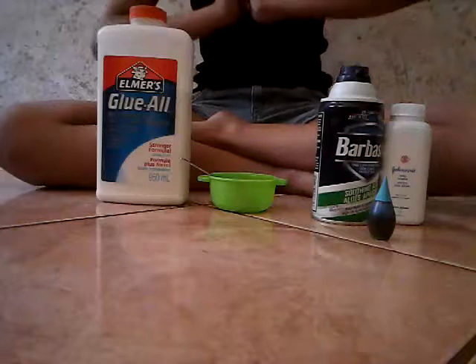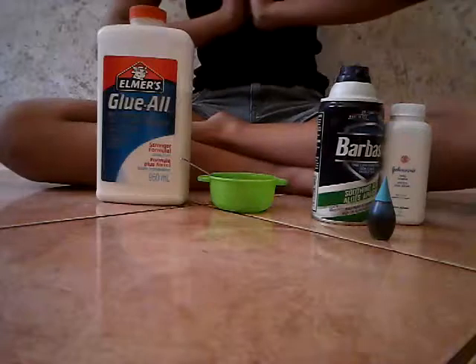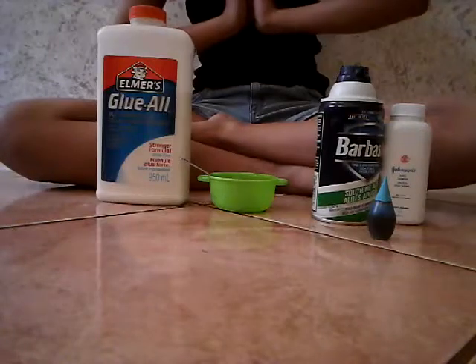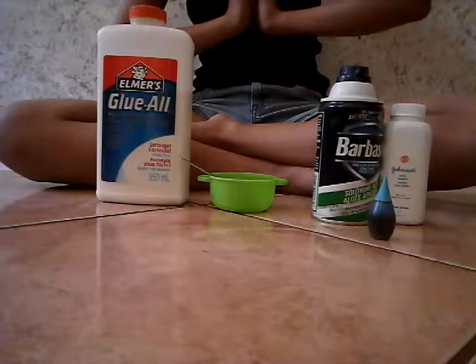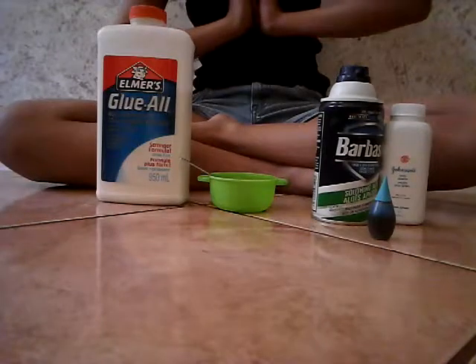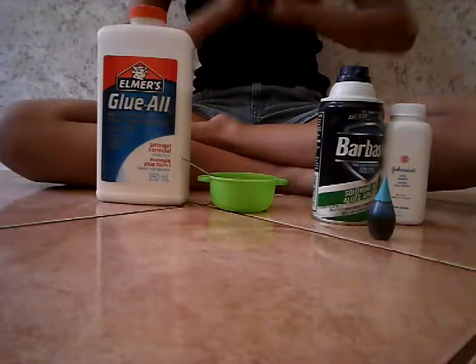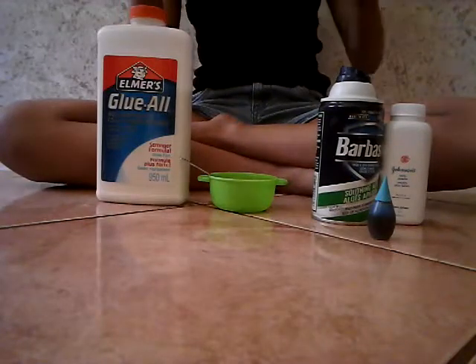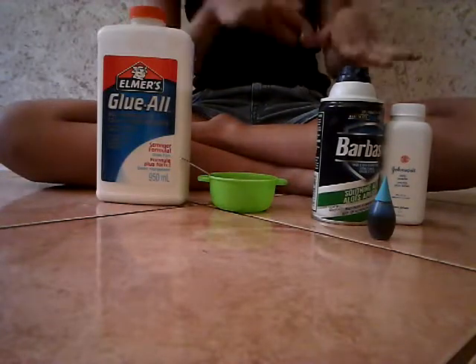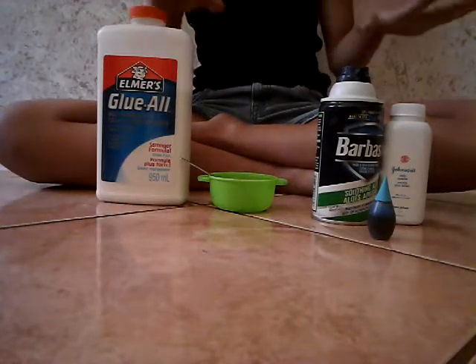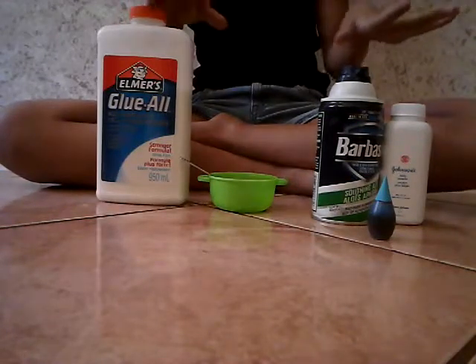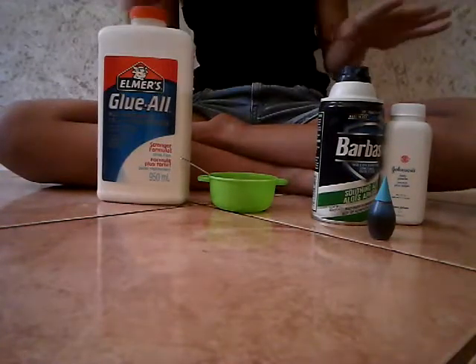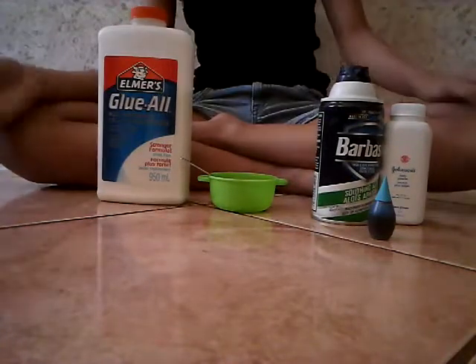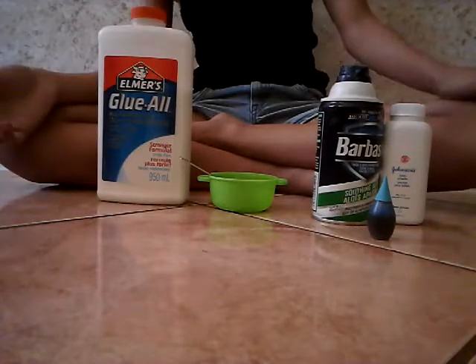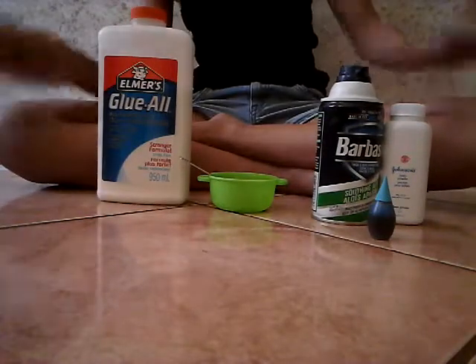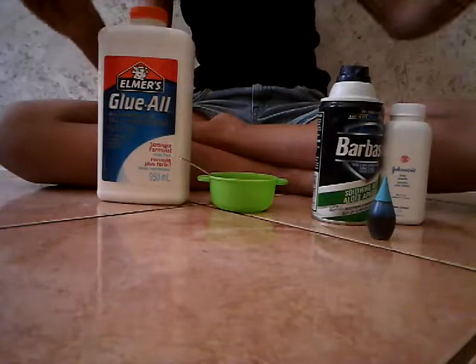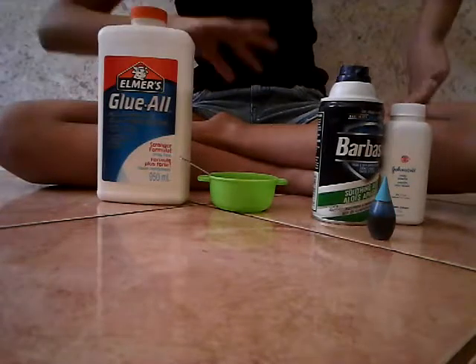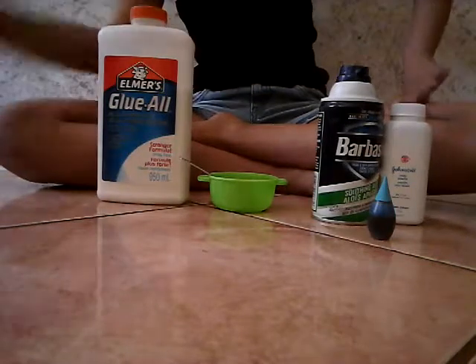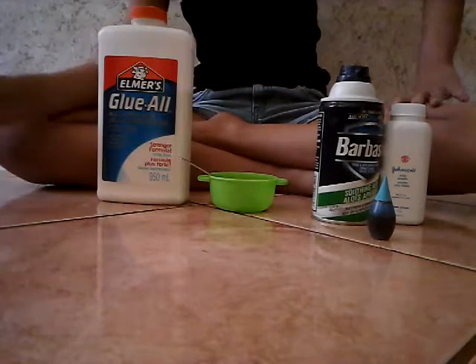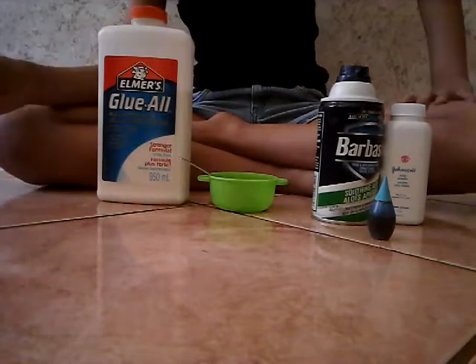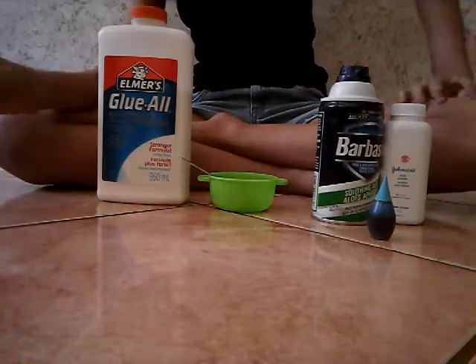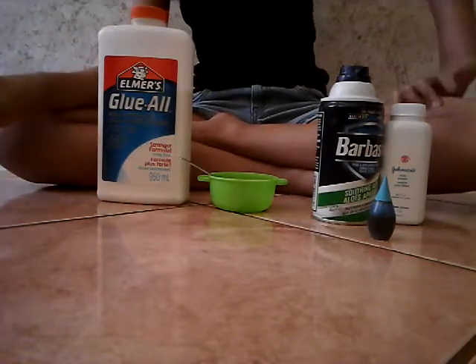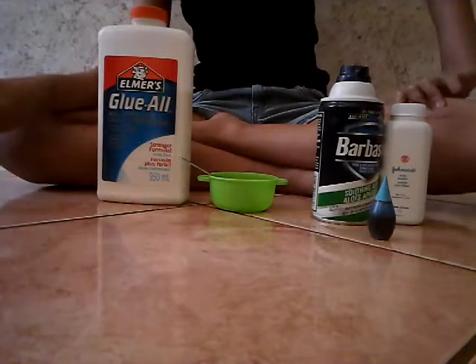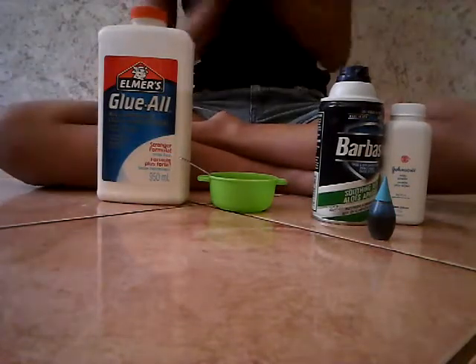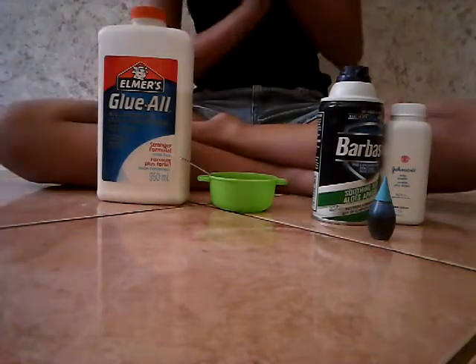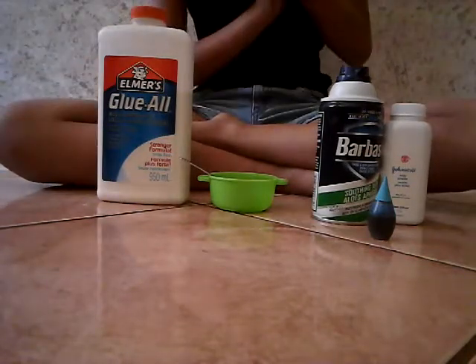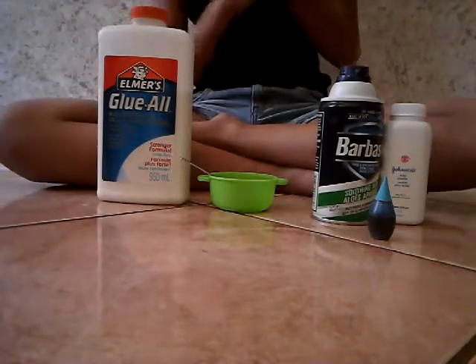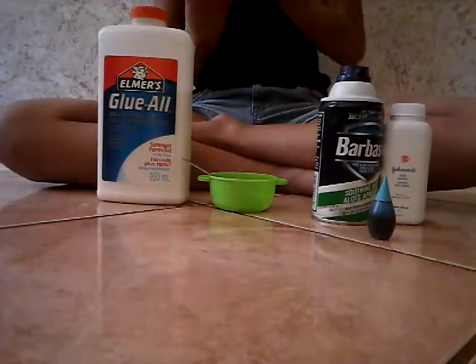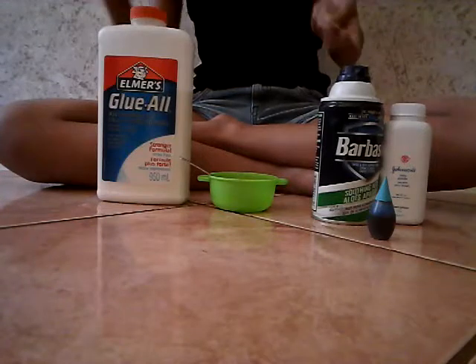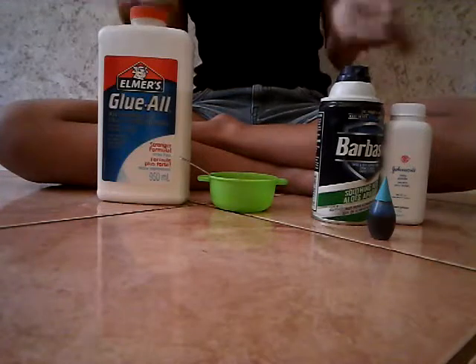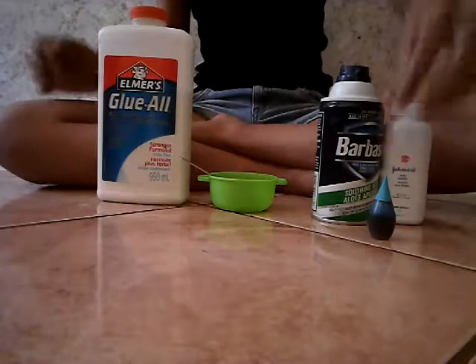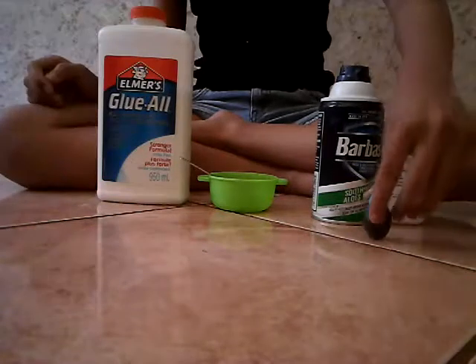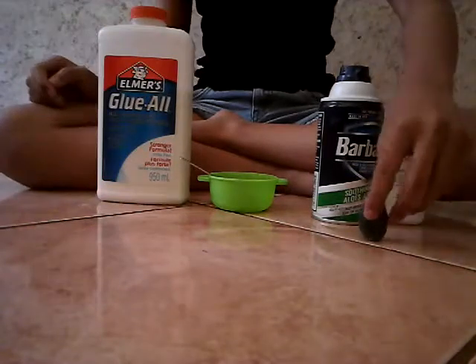Today I'll be making iceberg slime. I actually don't remember the name of the slime, so let's just get around to the video.